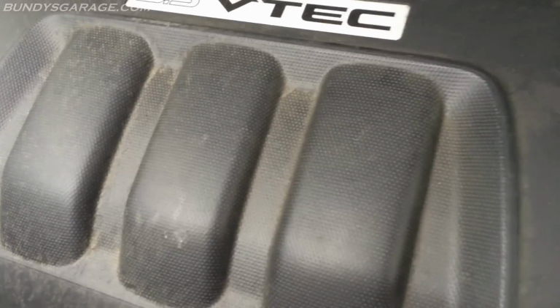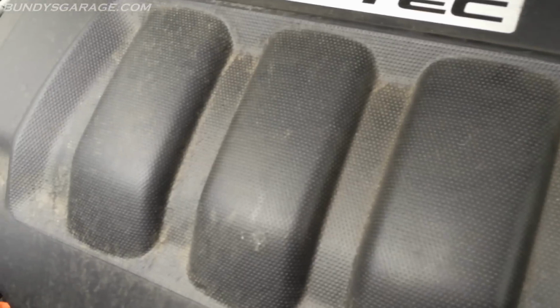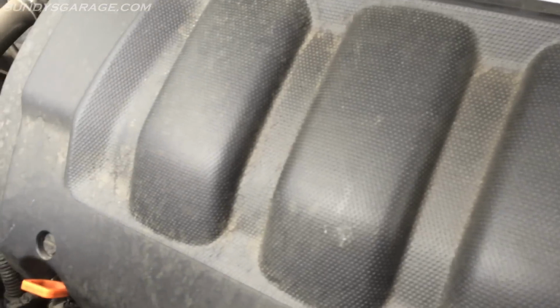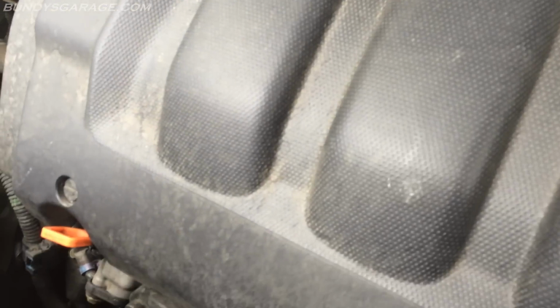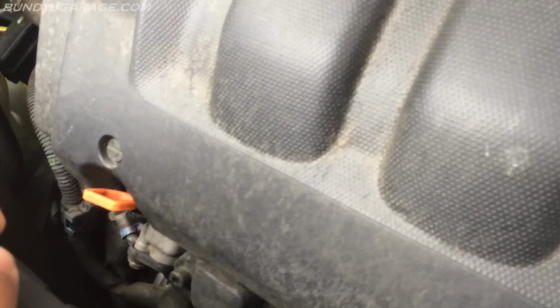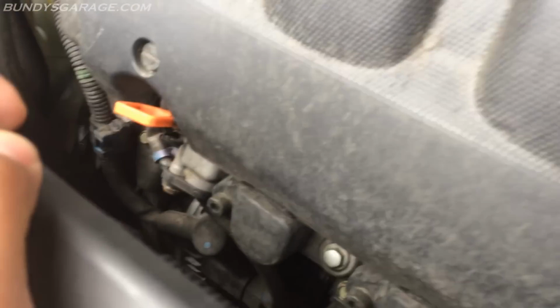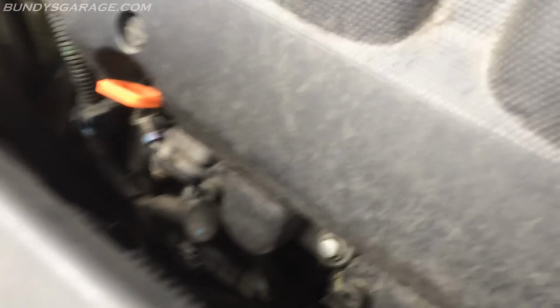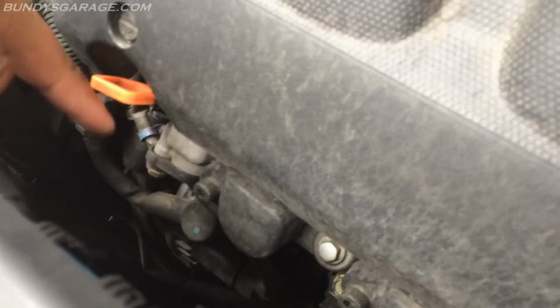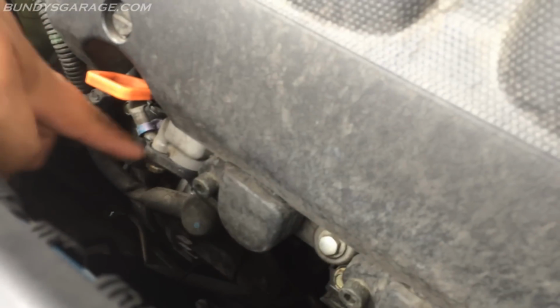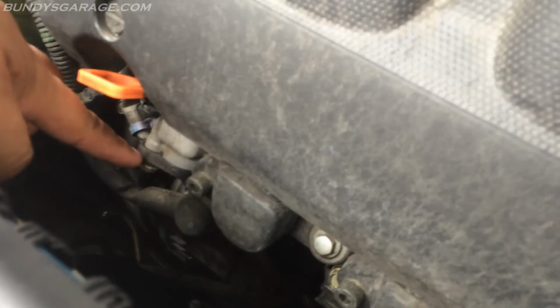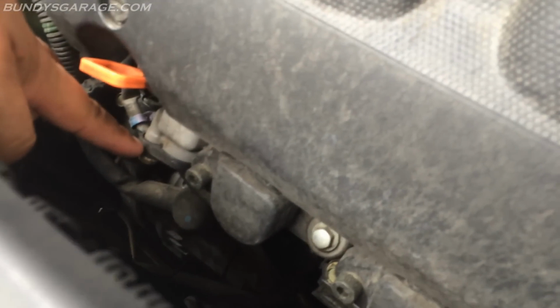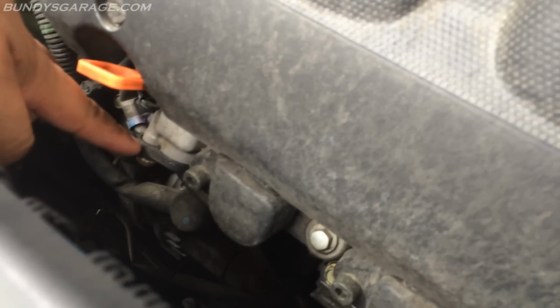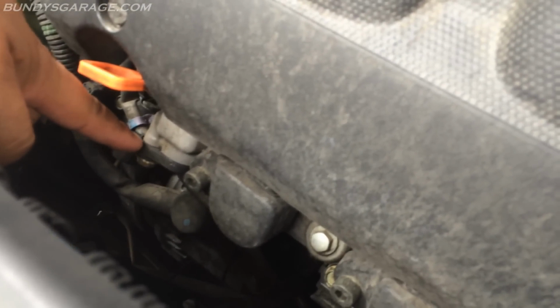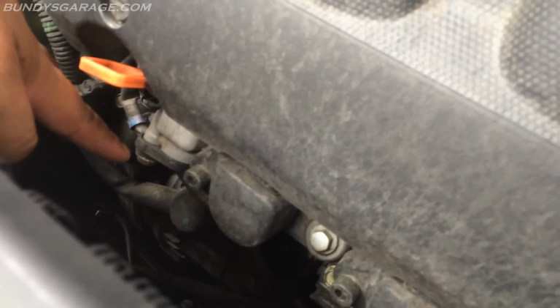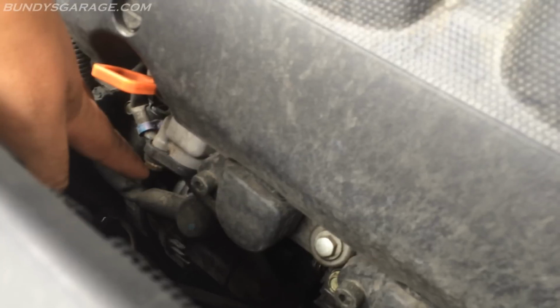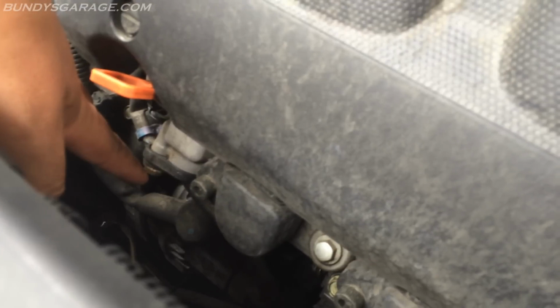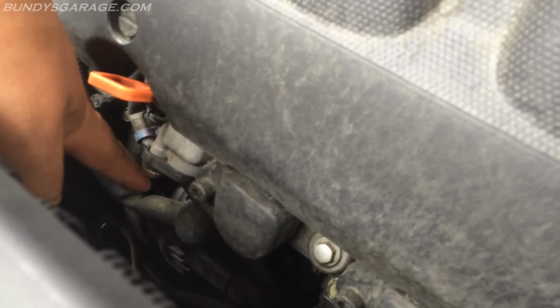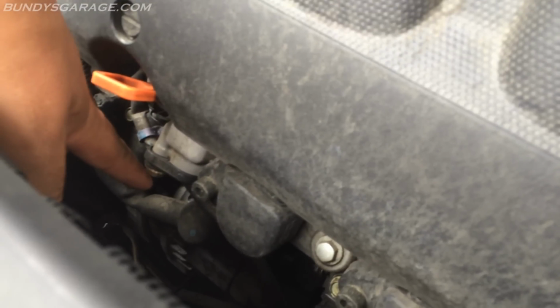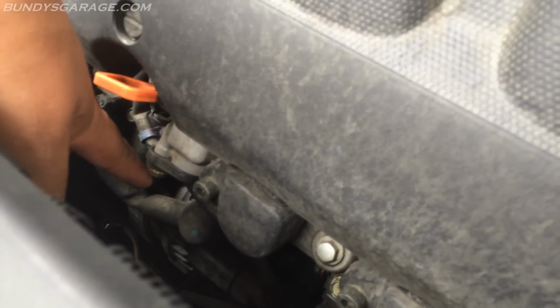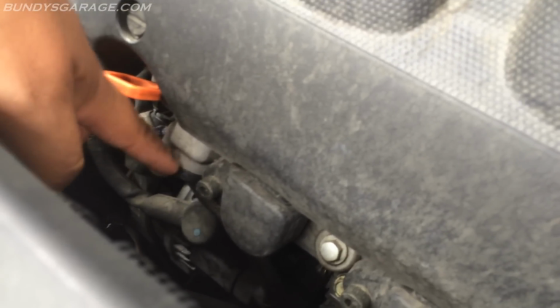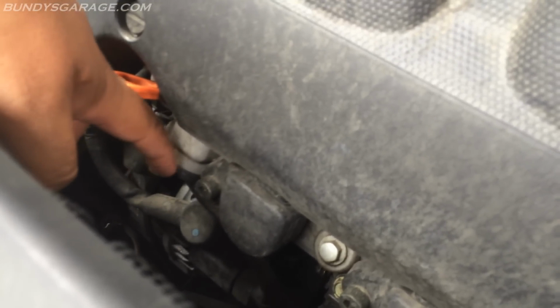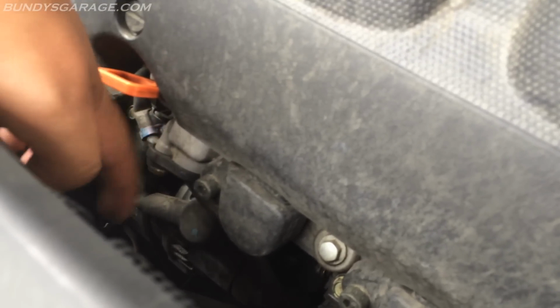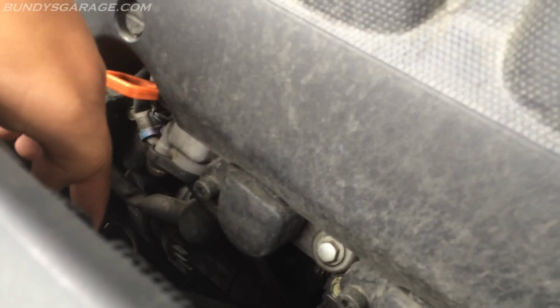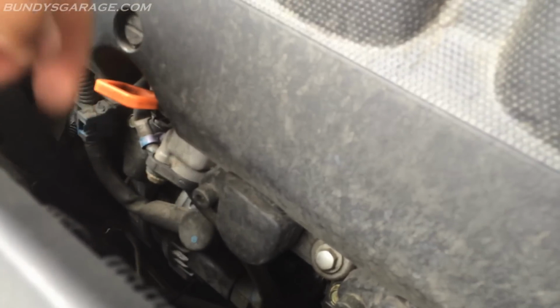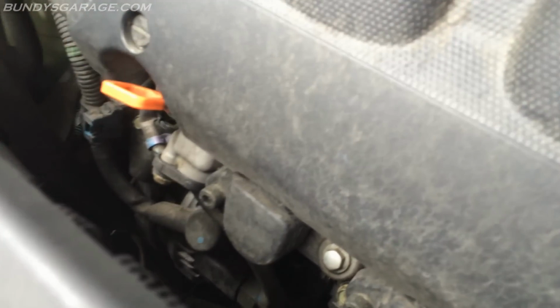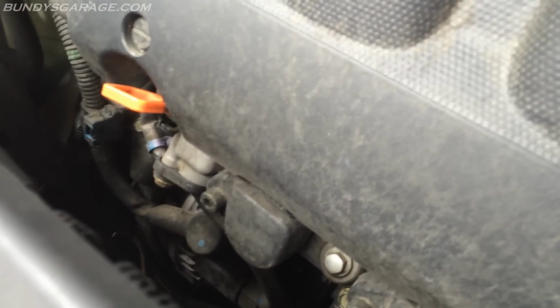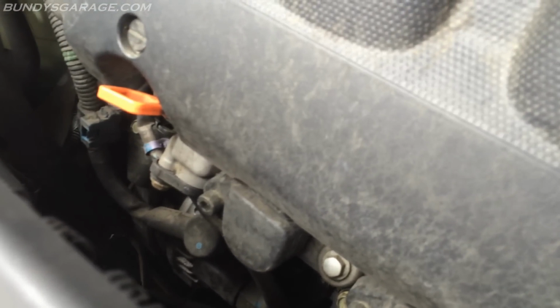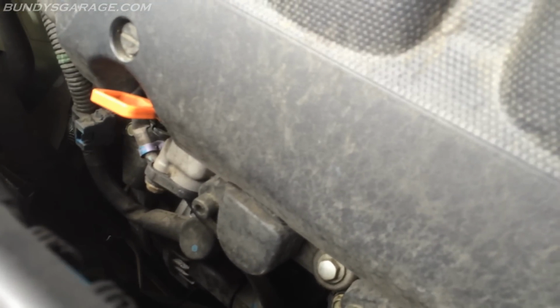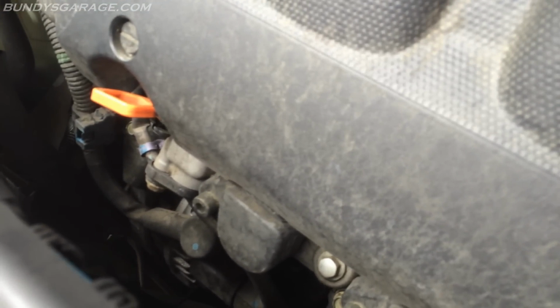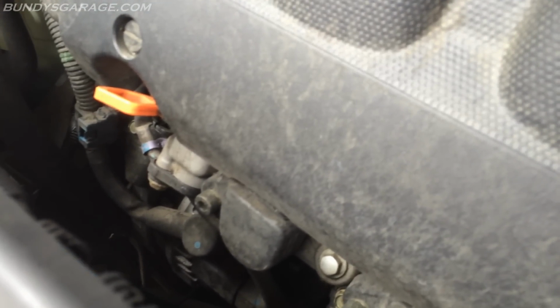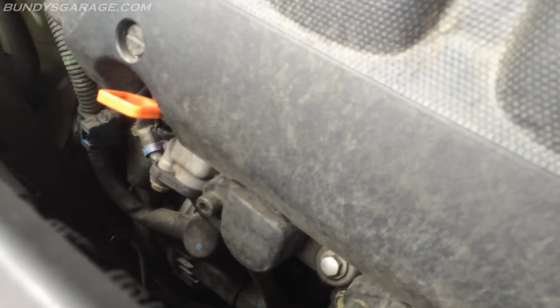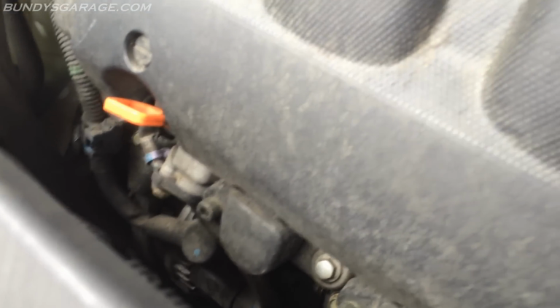Some things you need to check on this engine. Right here, that's your PCV valve — 10mm. Pop that thing out. It slides directly out, and that's how you get your PCV valve.